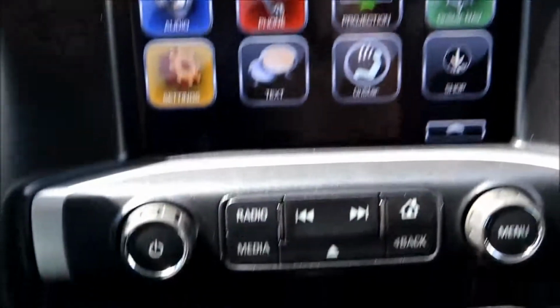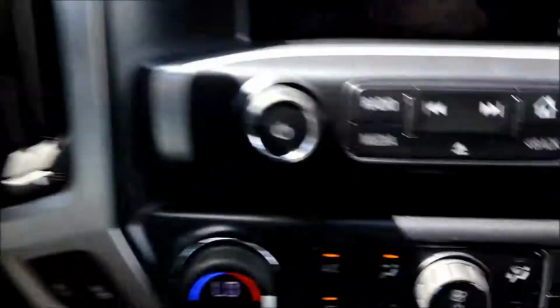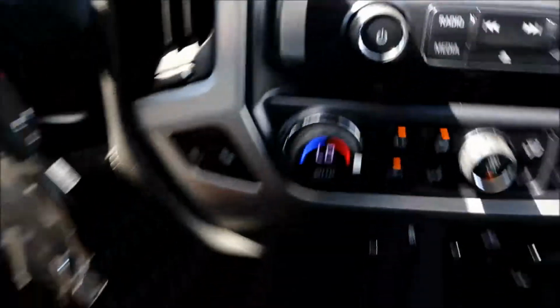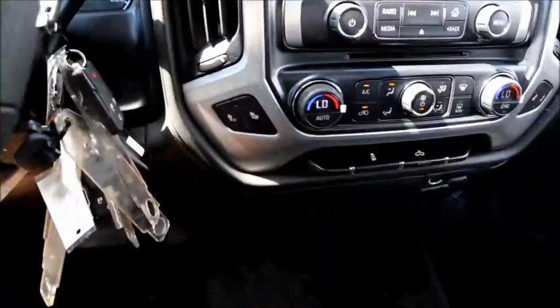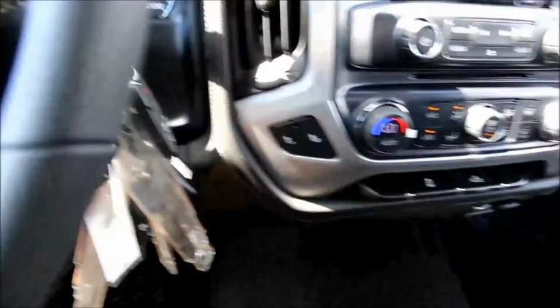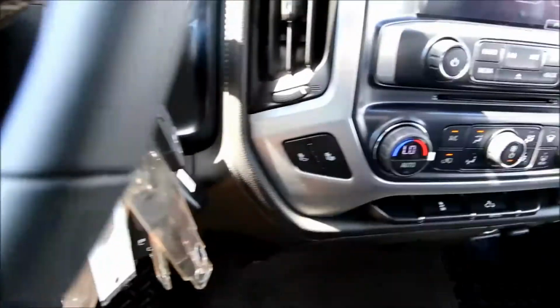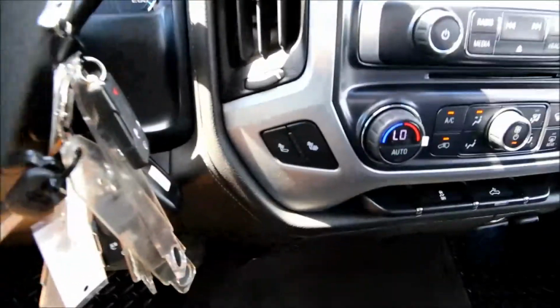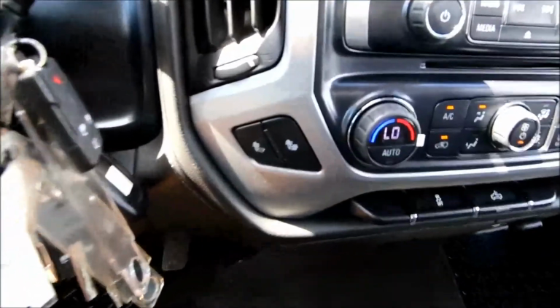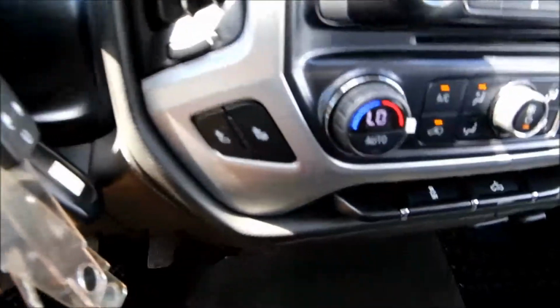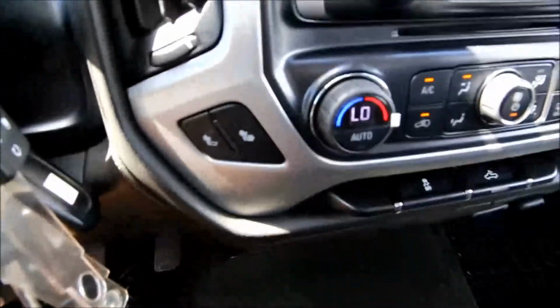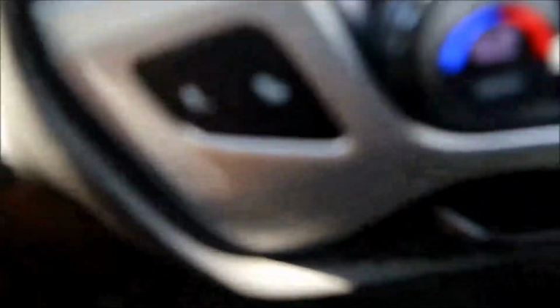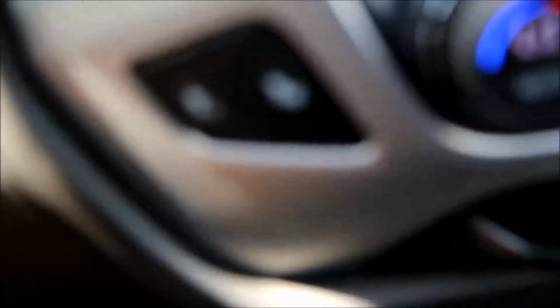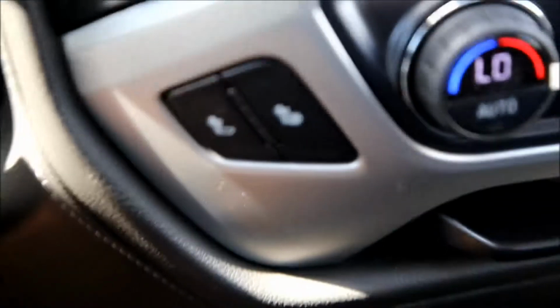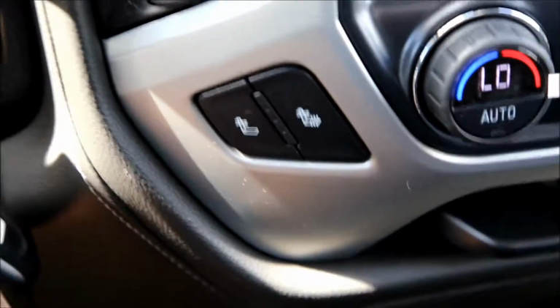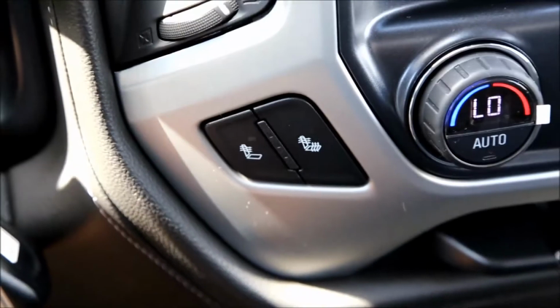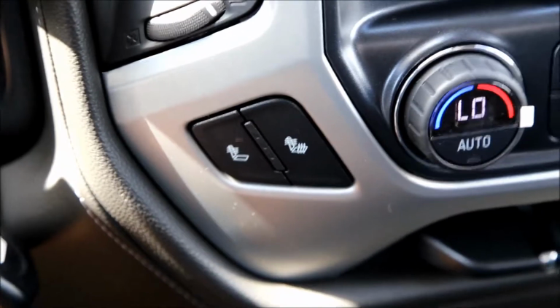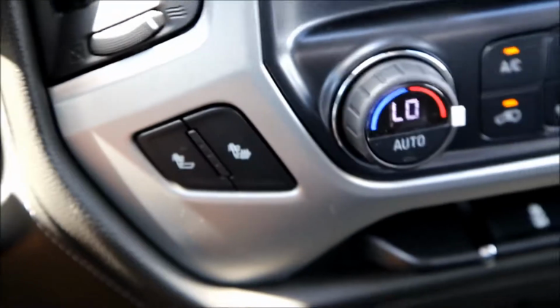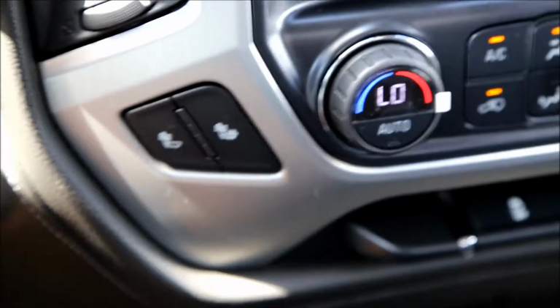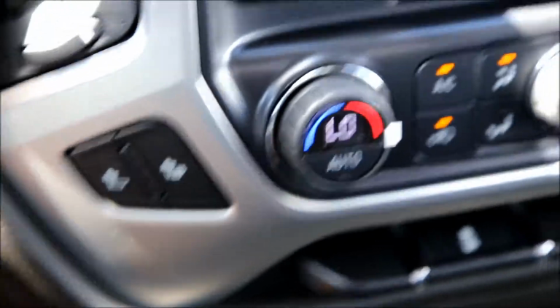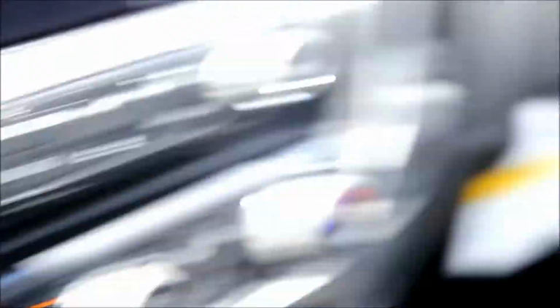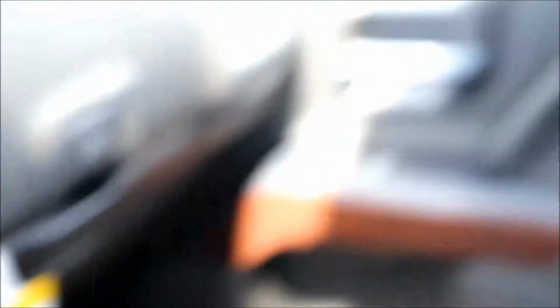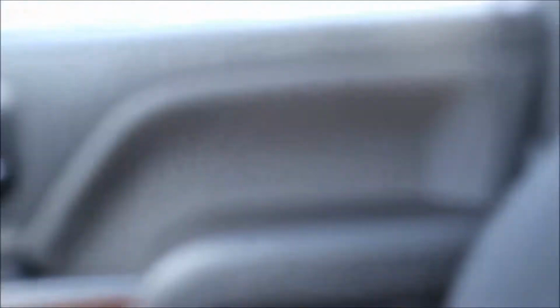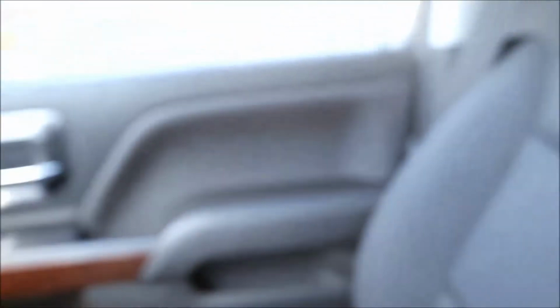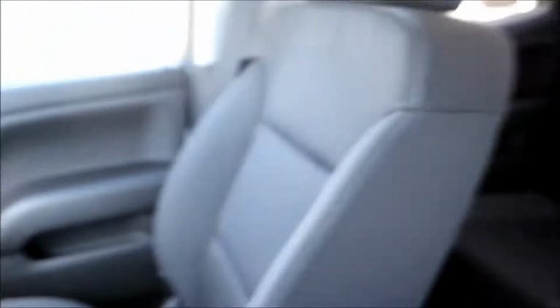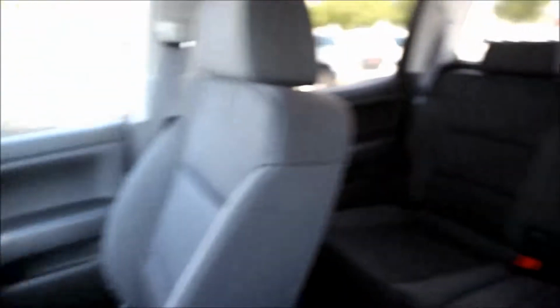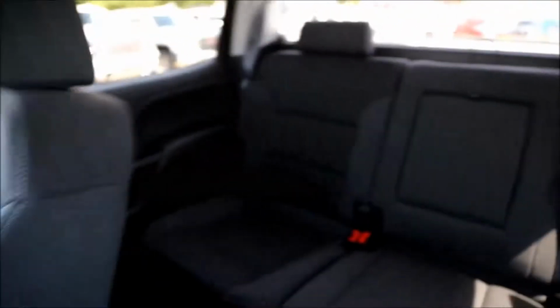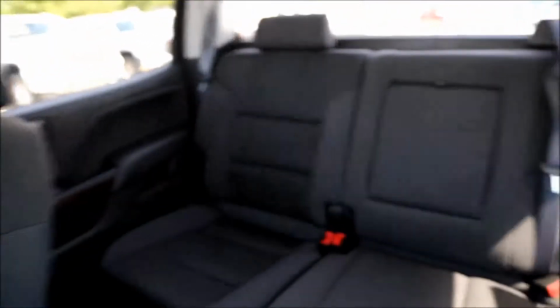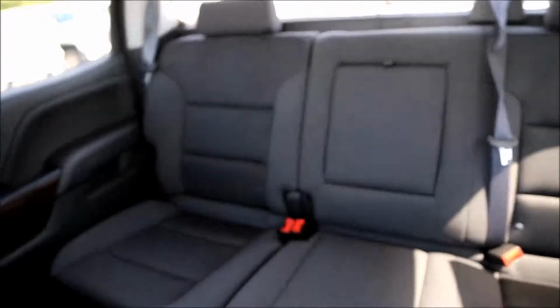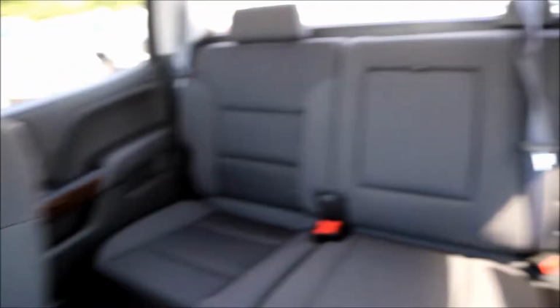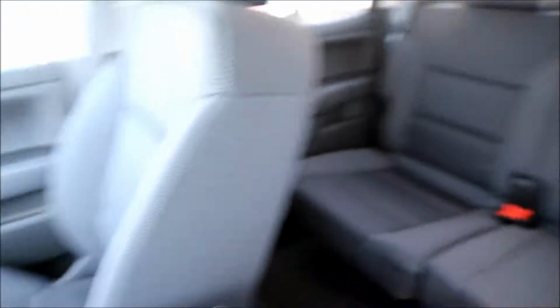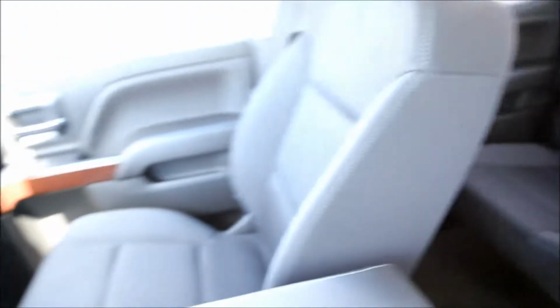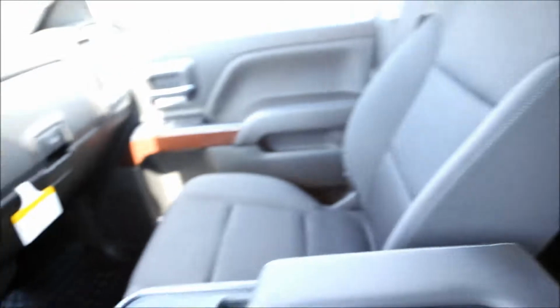Traction control. Heated seats with driver and passenger. All black interior.